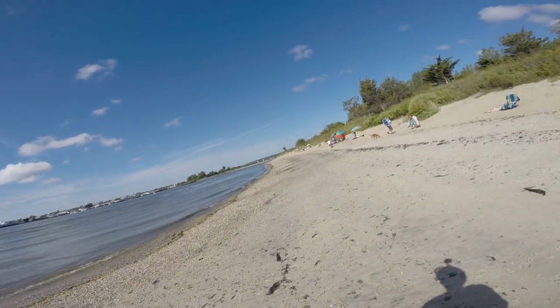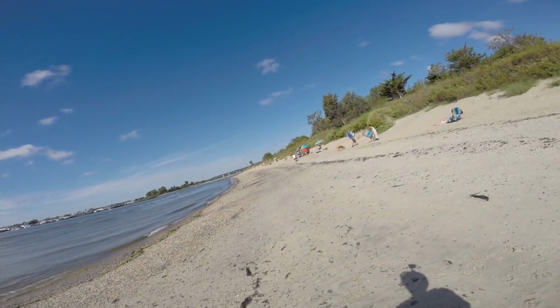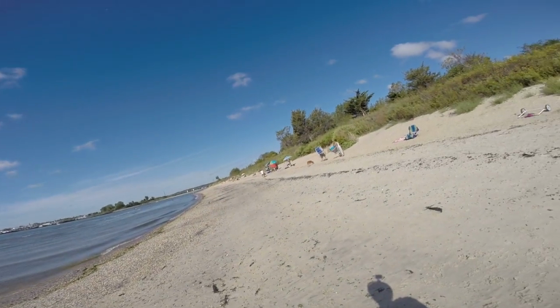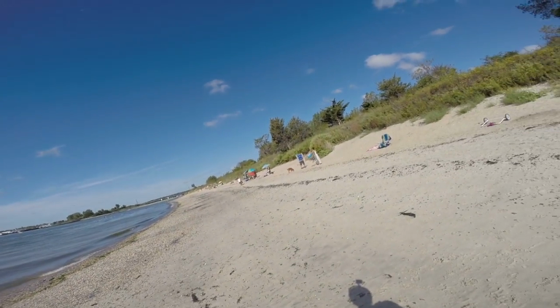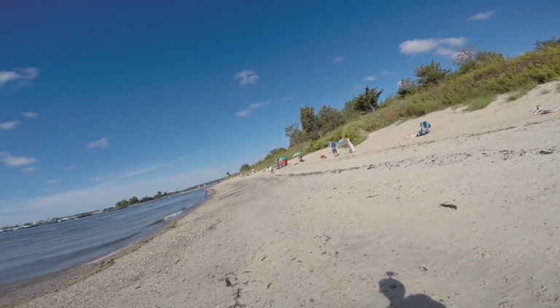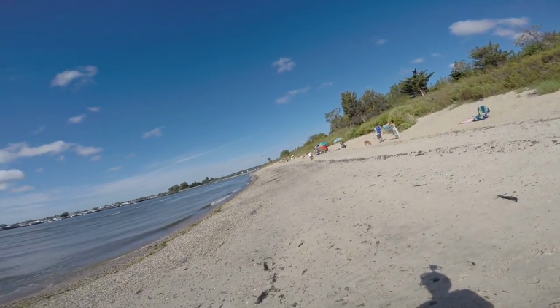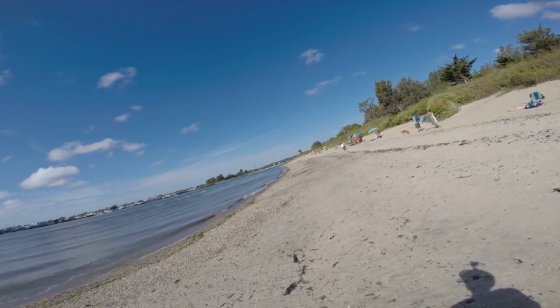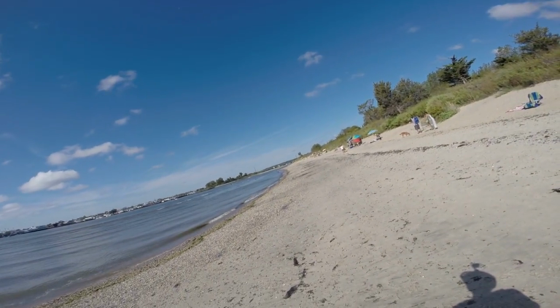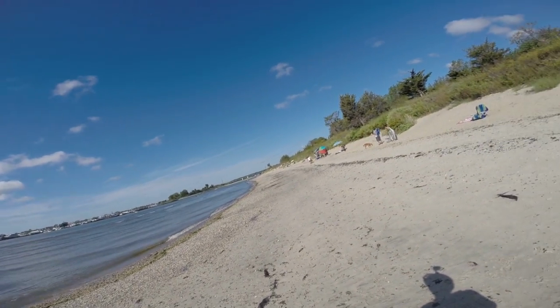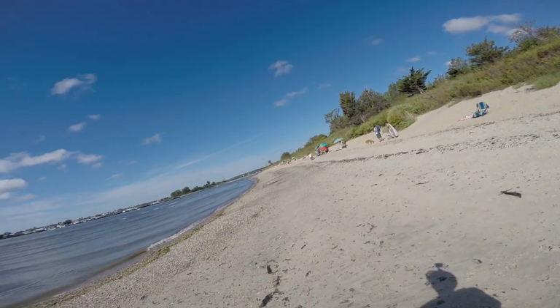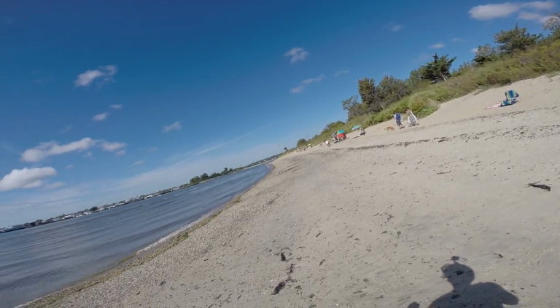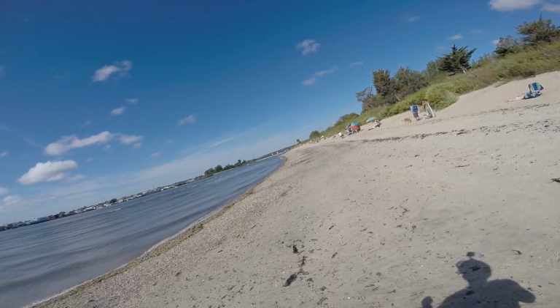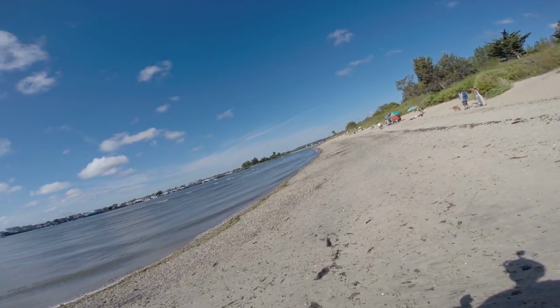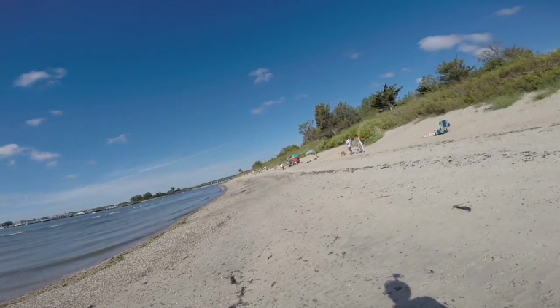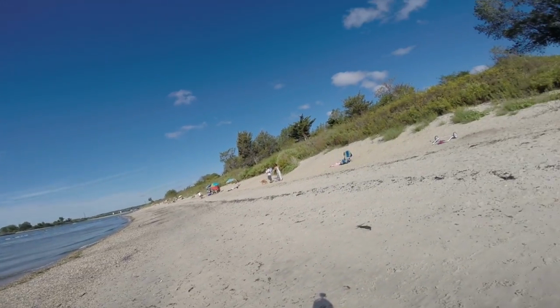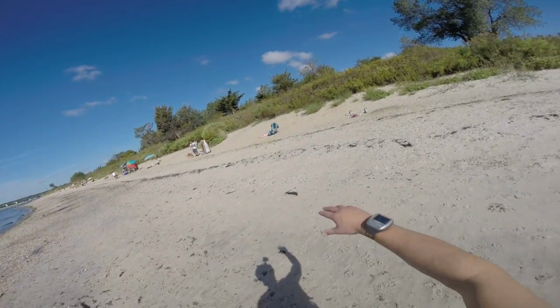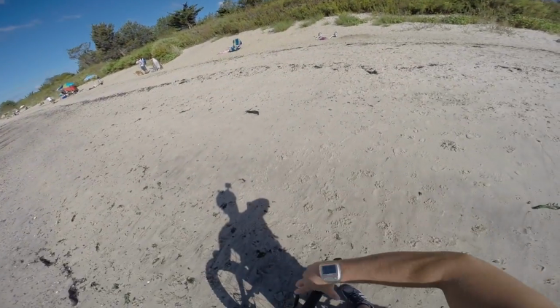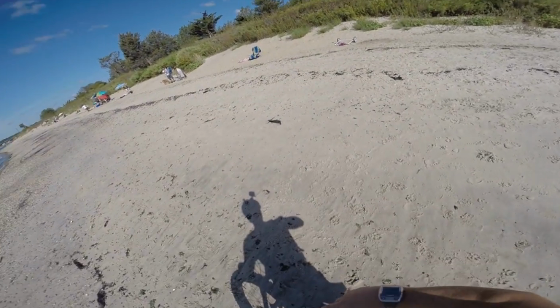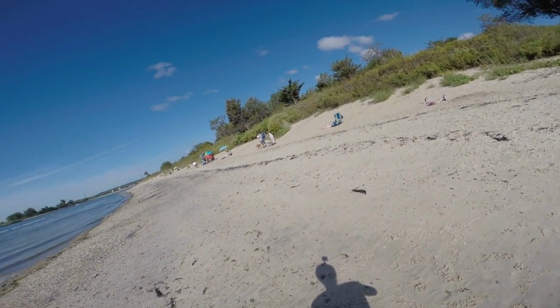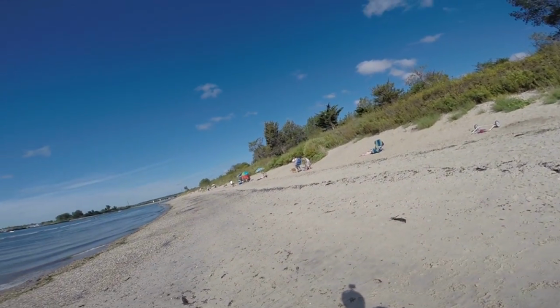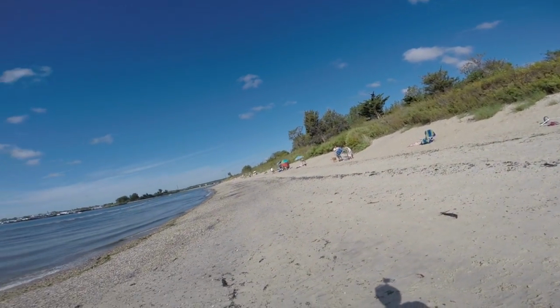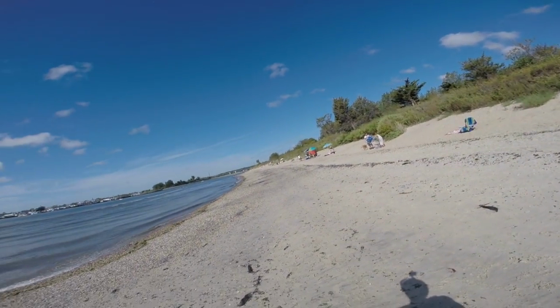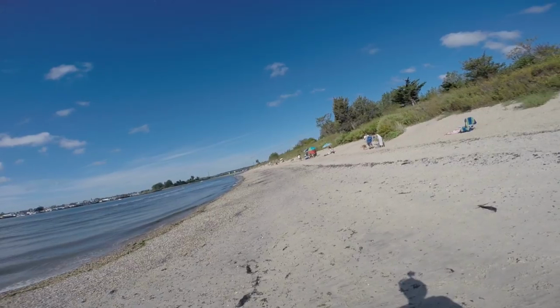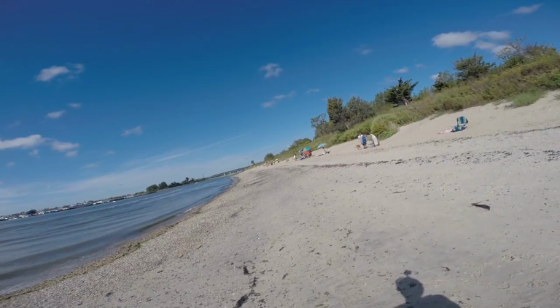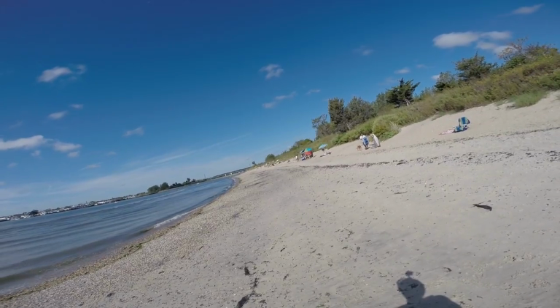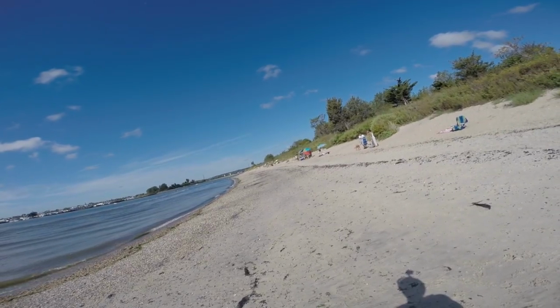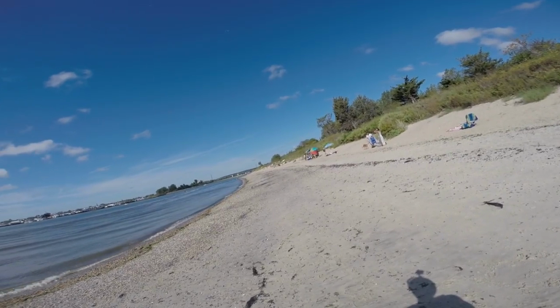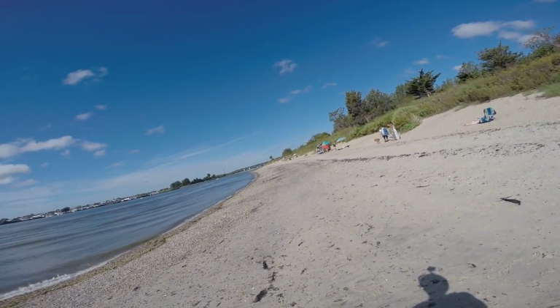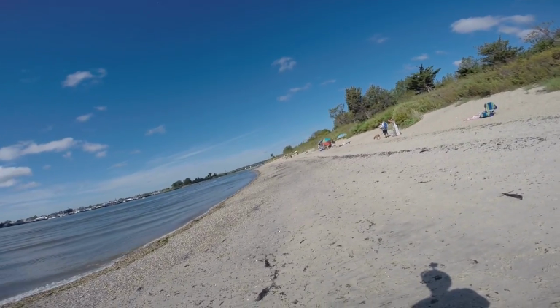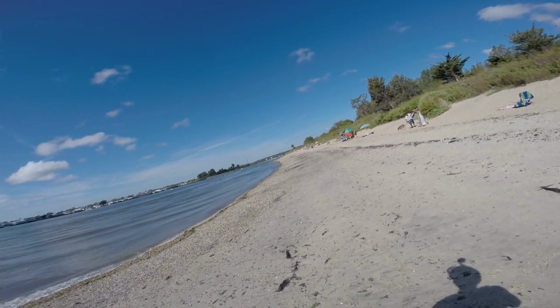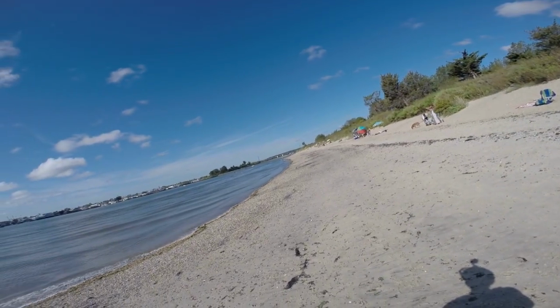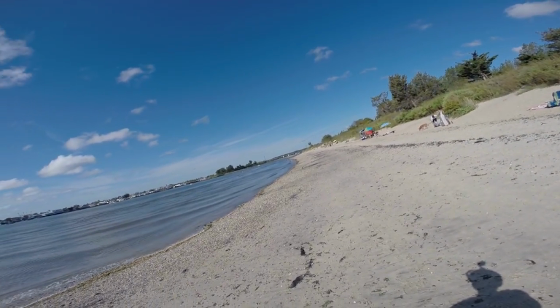I'm not sure how the flies are. There are these greenhead flies that bite people in these marsh areas. I'm not sure how bad they are here, but I haven't been bitten yet.